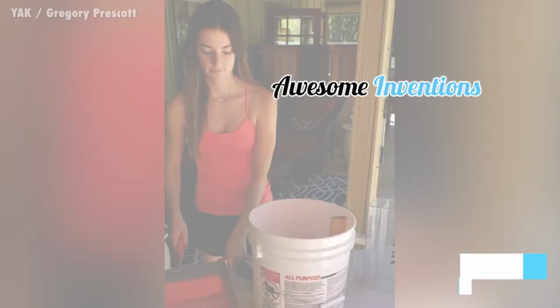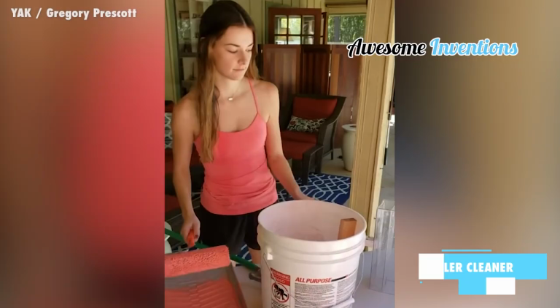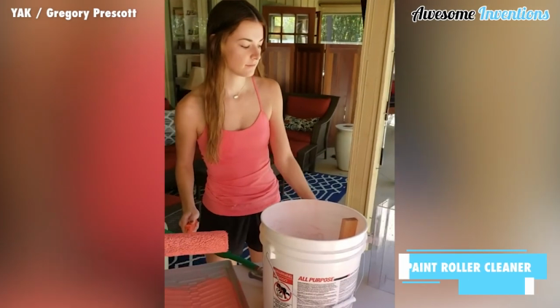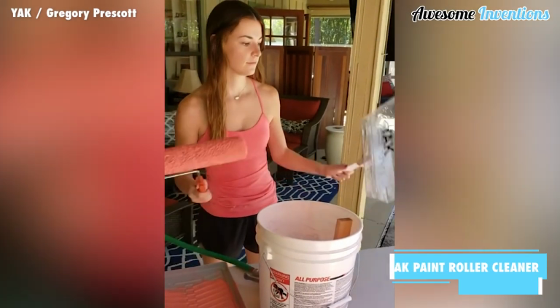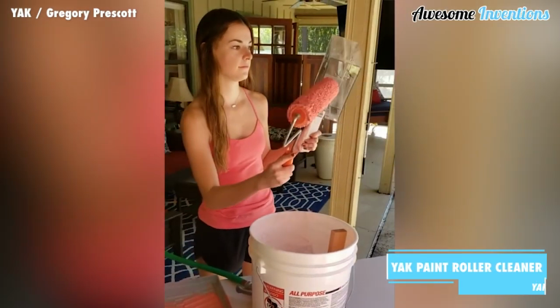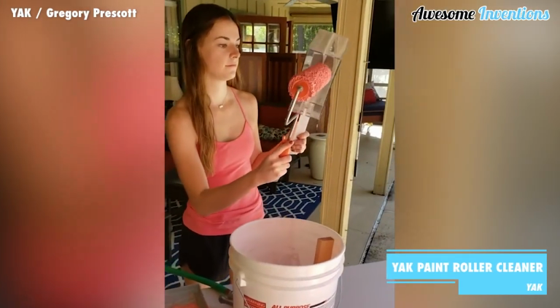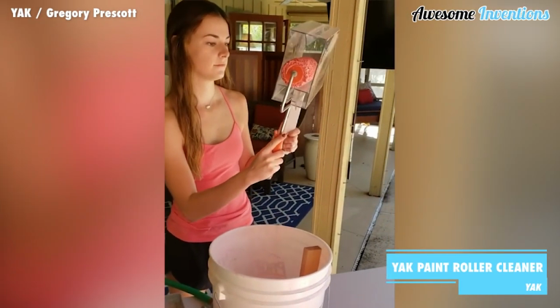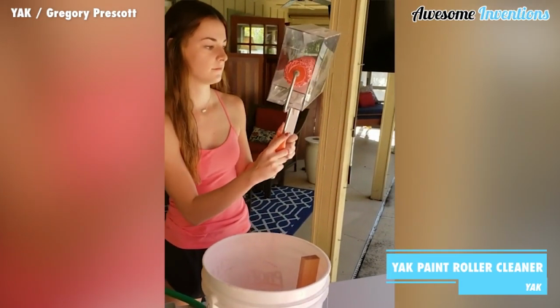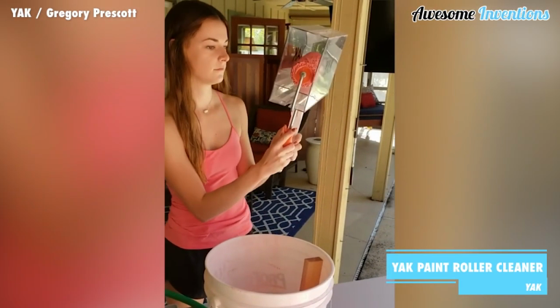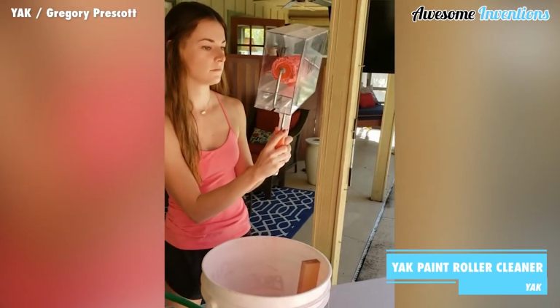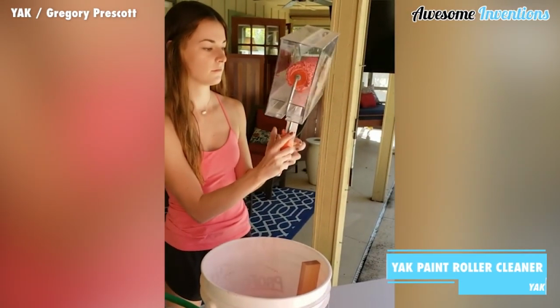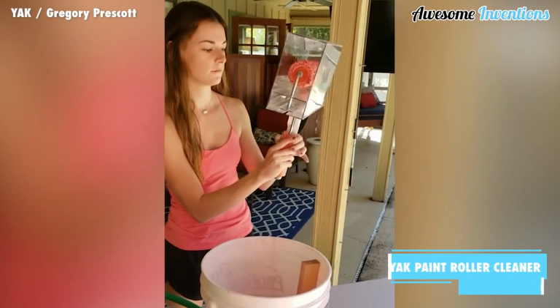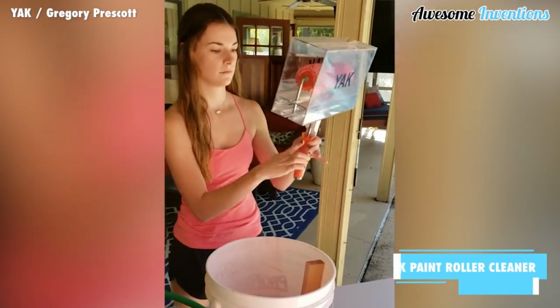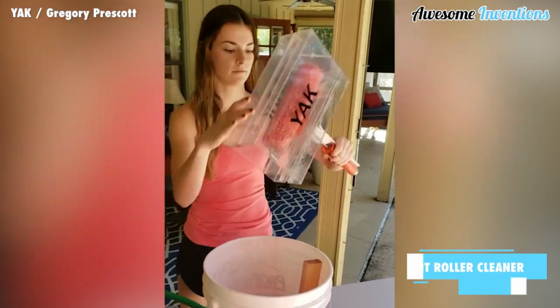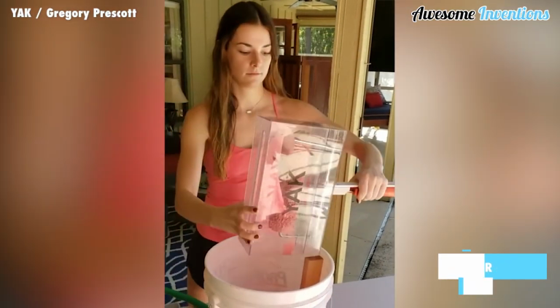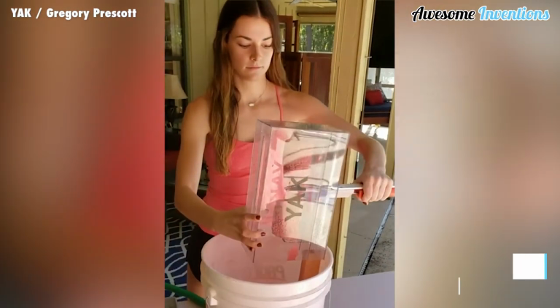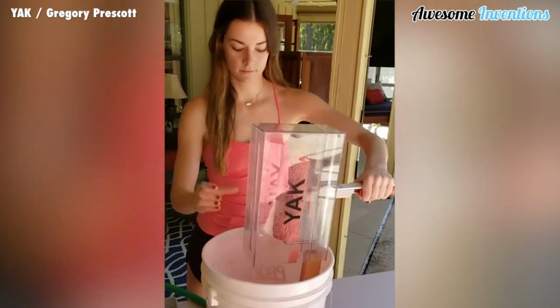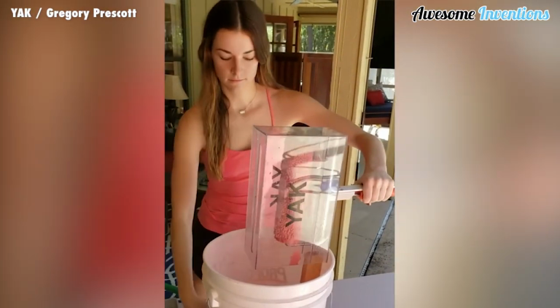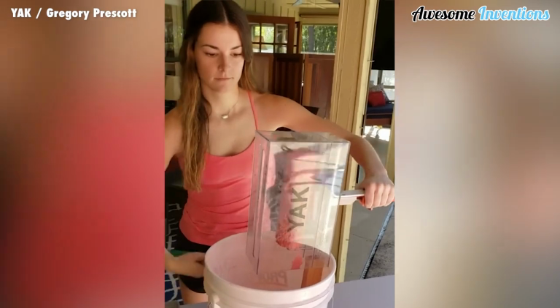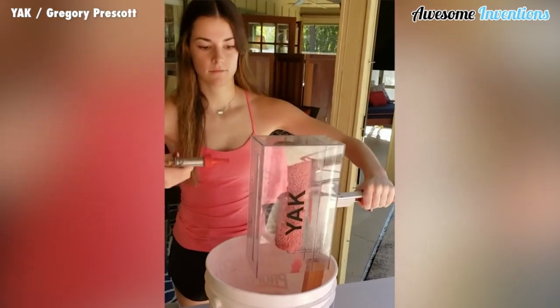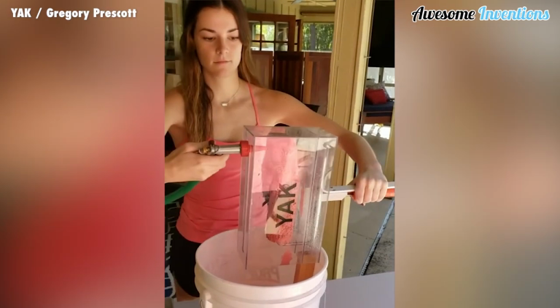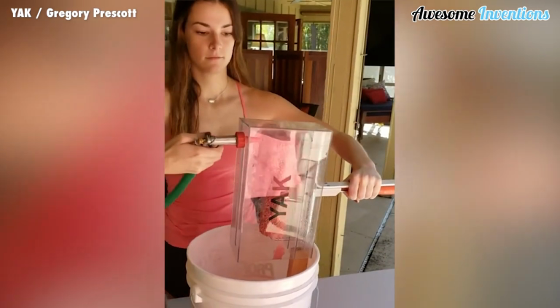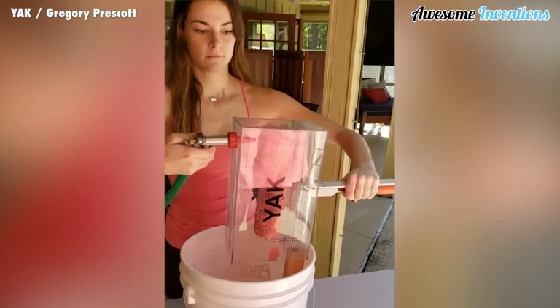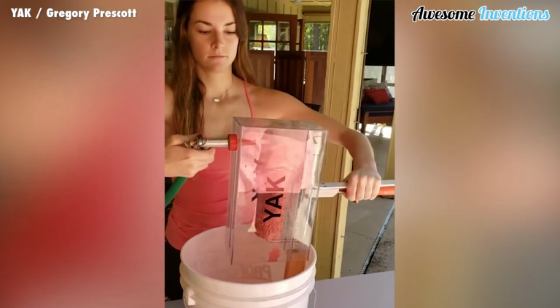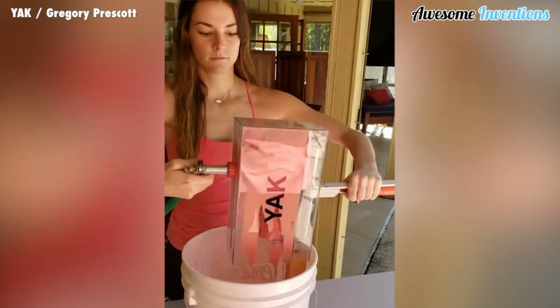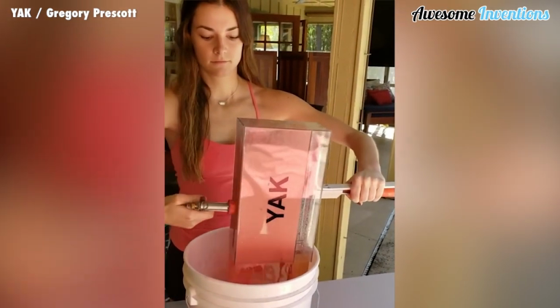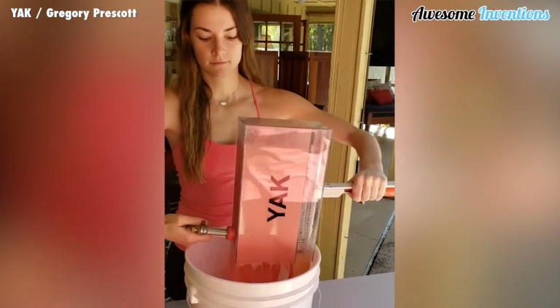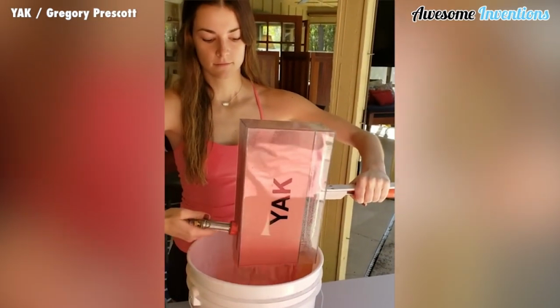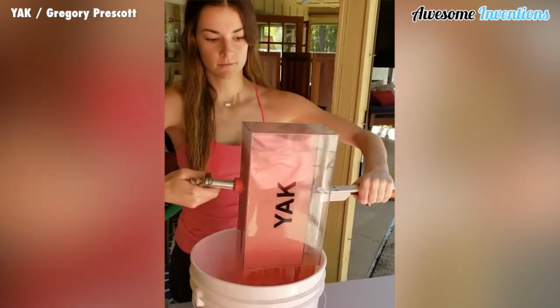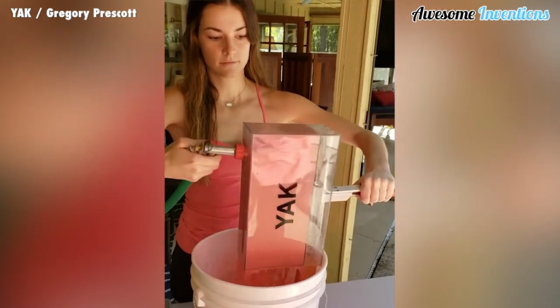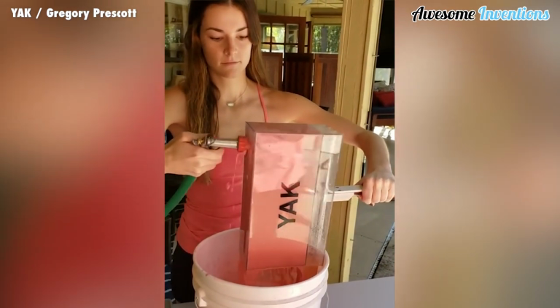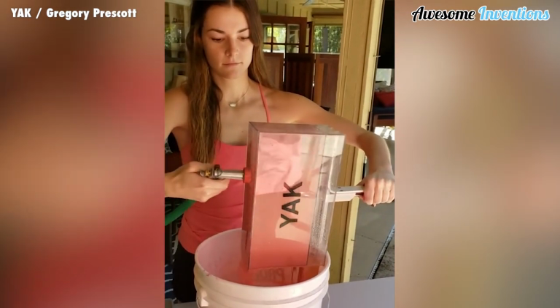The Yak Paint Roller Cleaner is a painter's best friend. Thanks to its handy design, it can clean a paint roller in seconds instead of taking all day by hand.